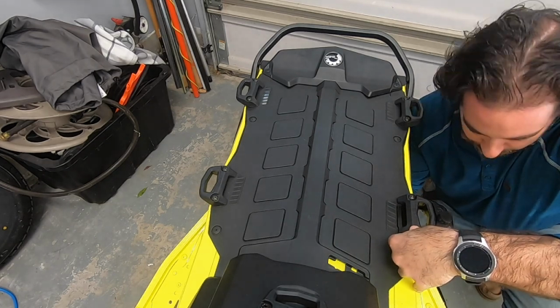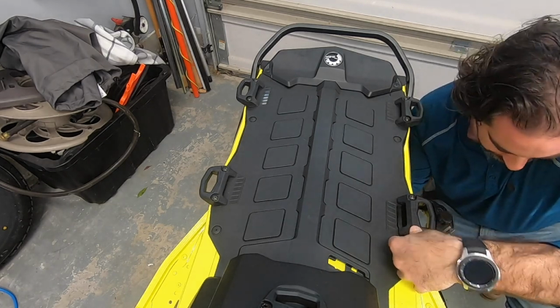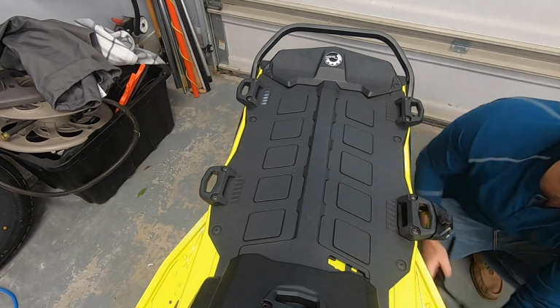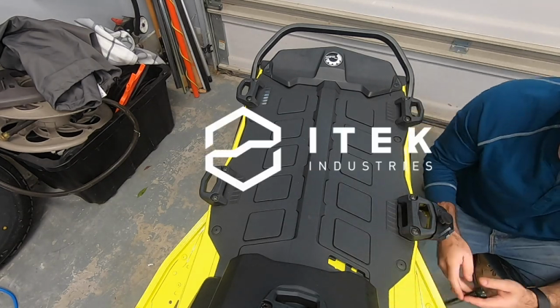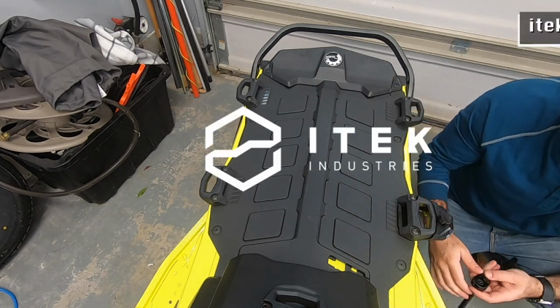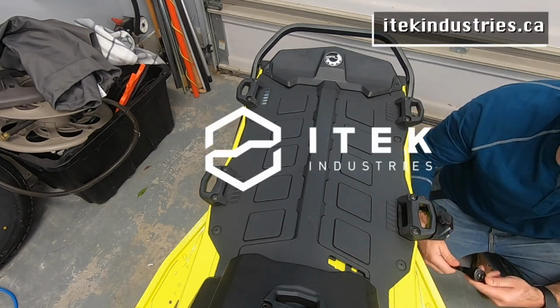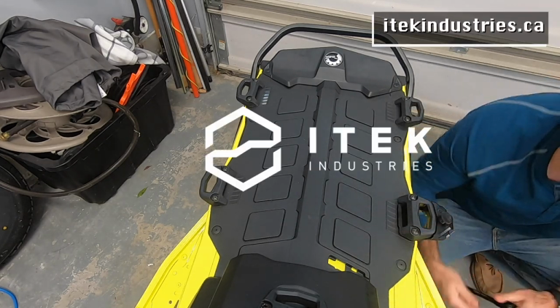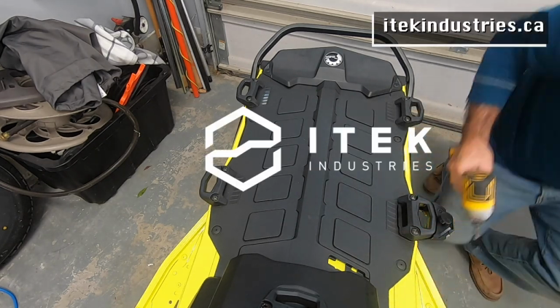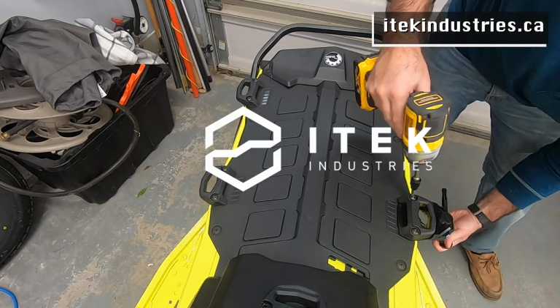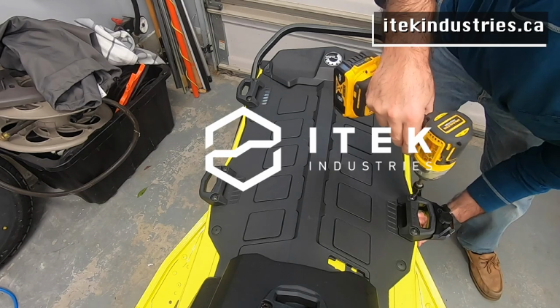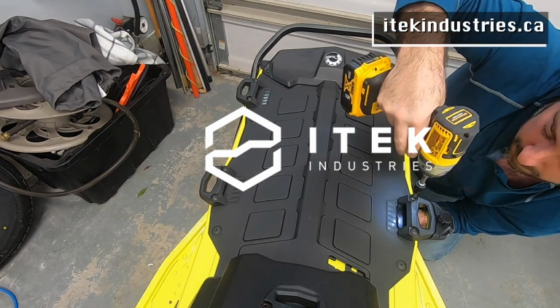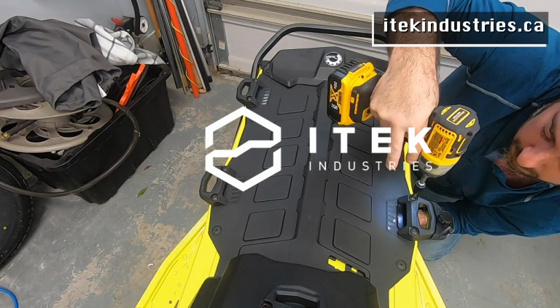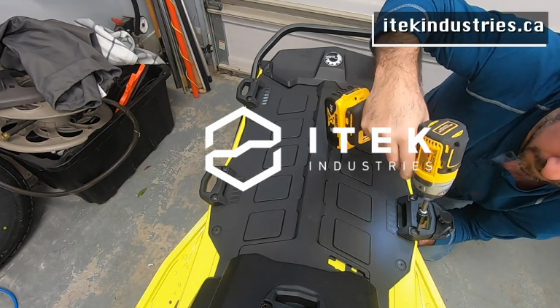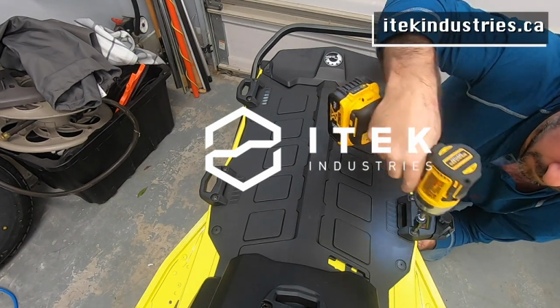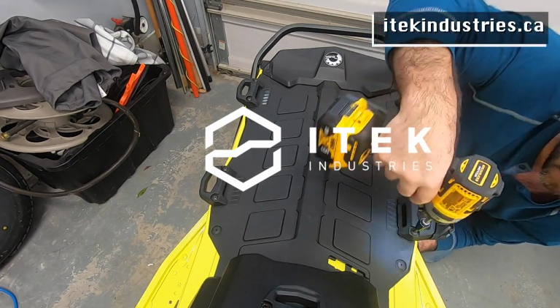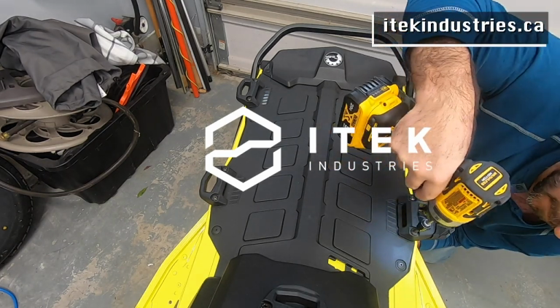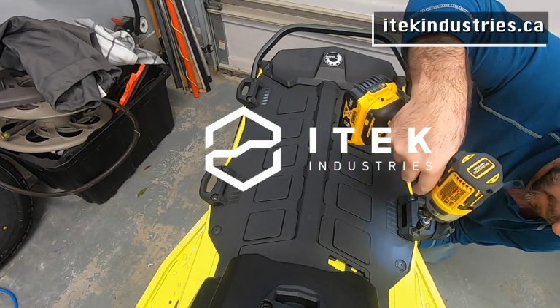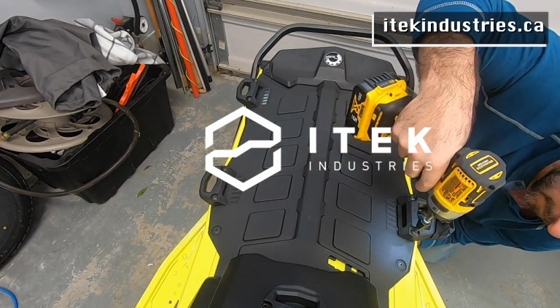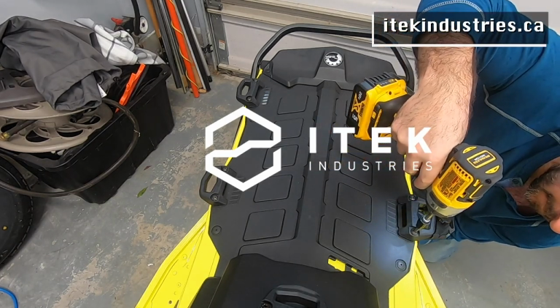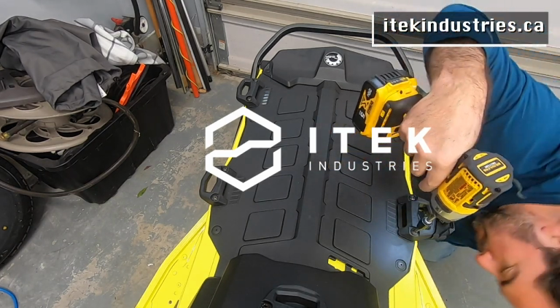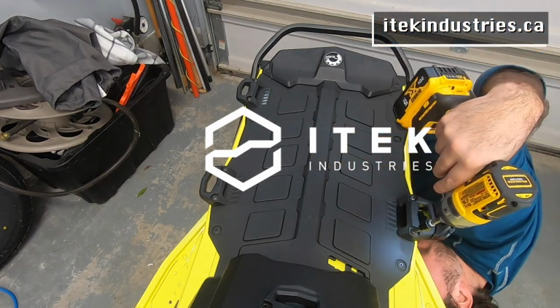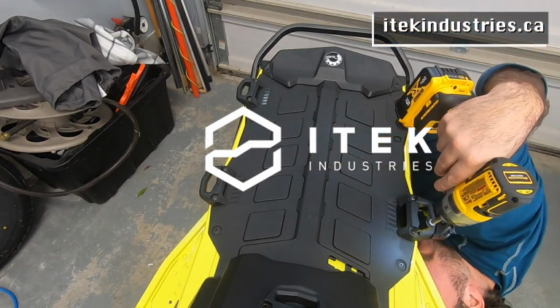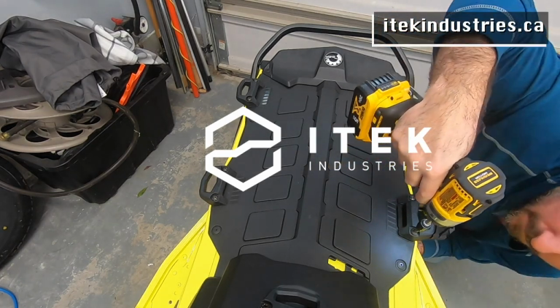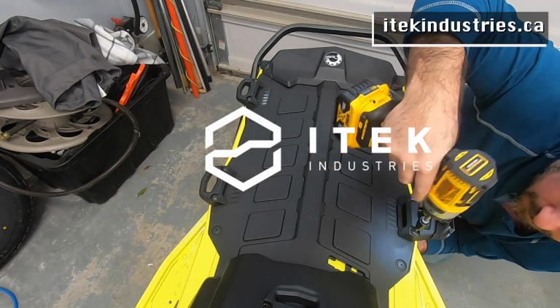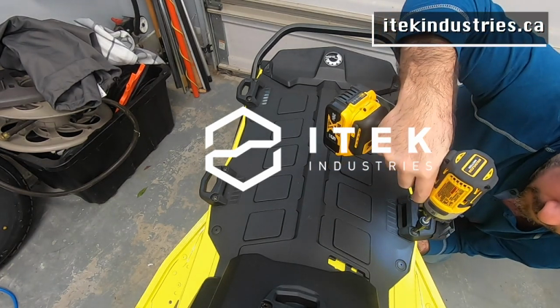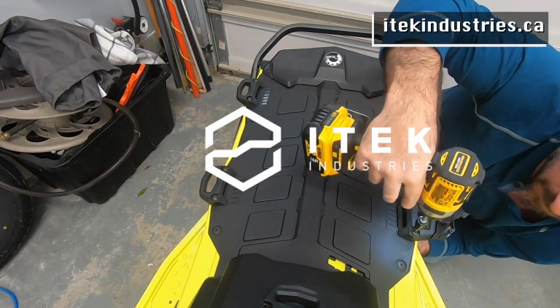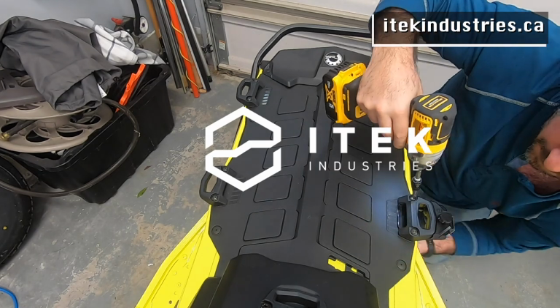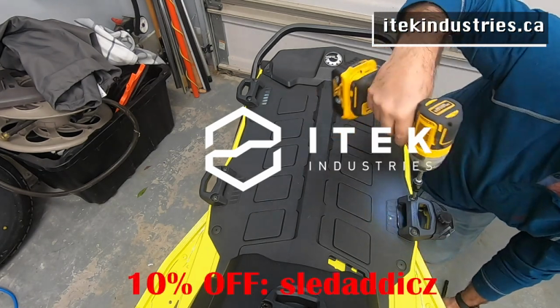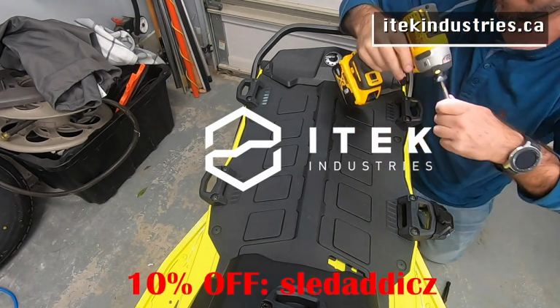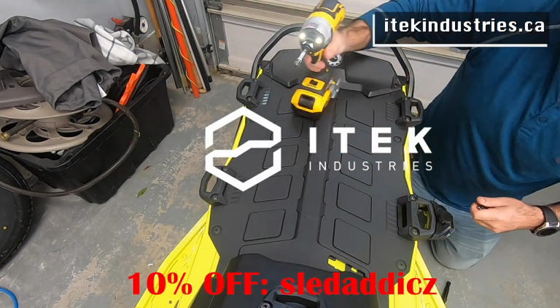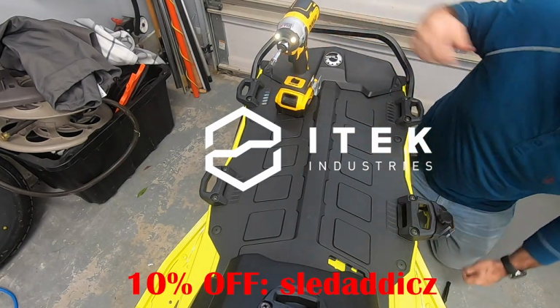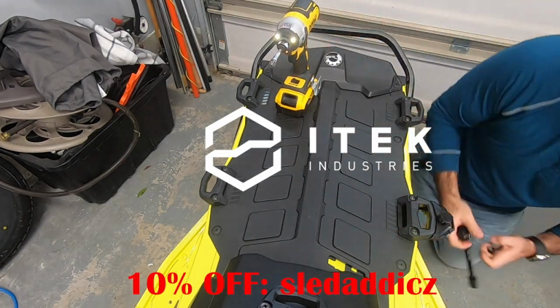Check out iTech Industries for your snowmobile parts and accessory needs. As a Sled Addicts viewer, enjoy 10% off all iTech products with the following promo code.